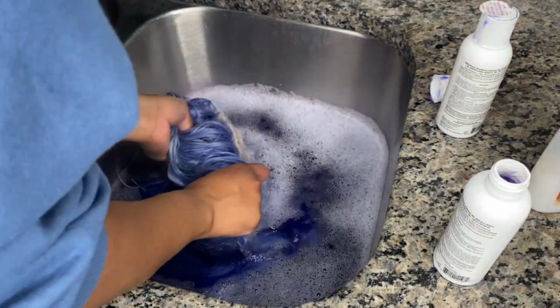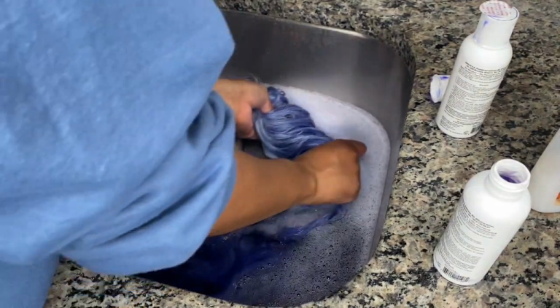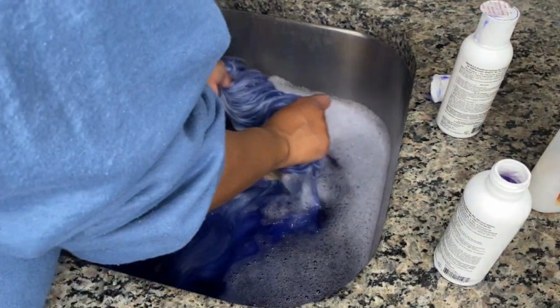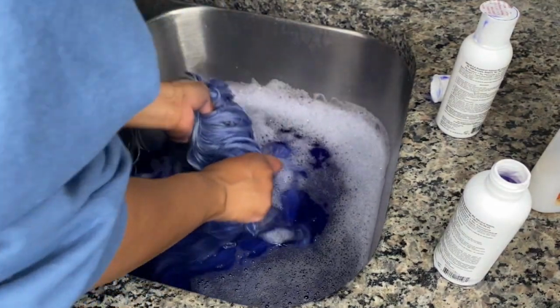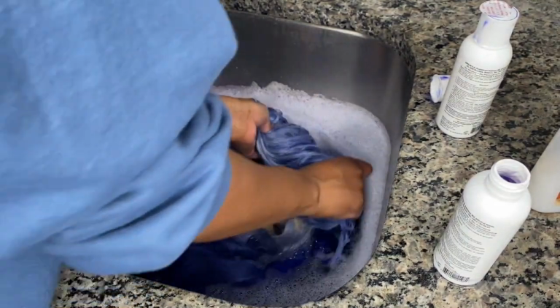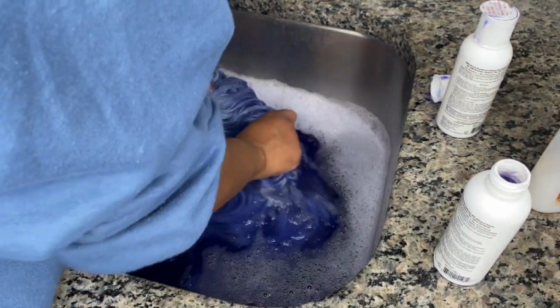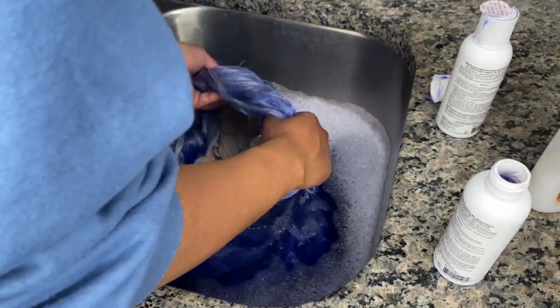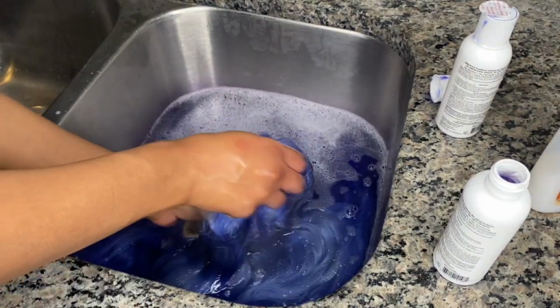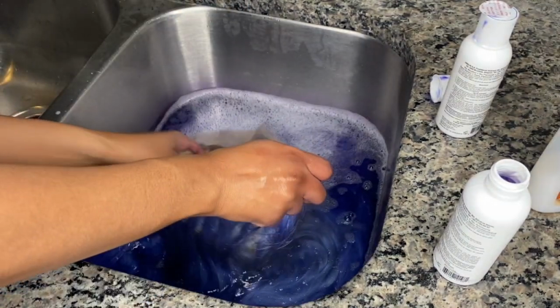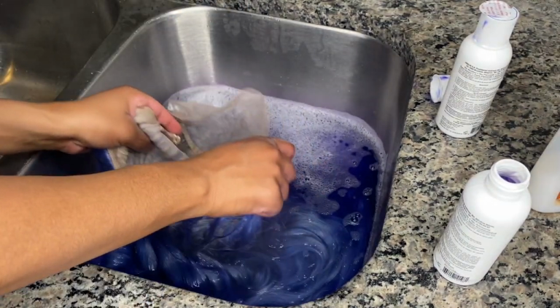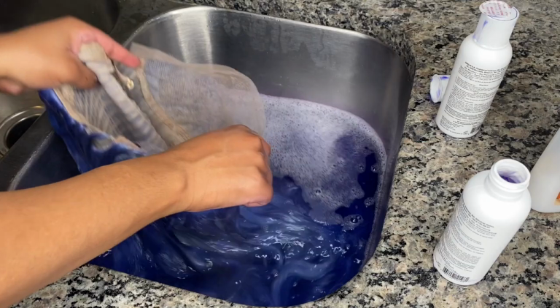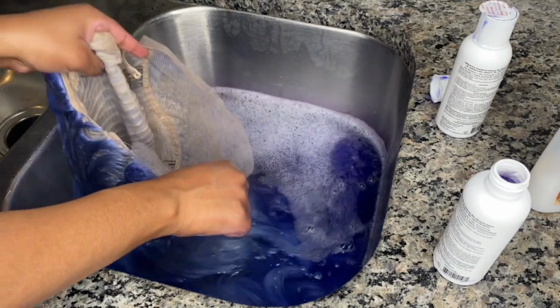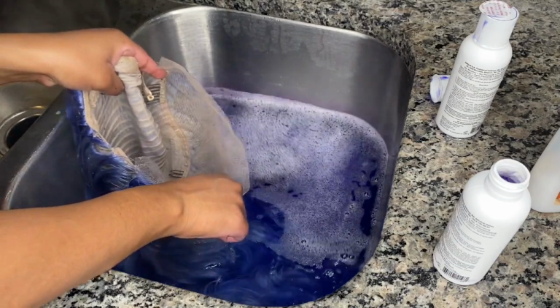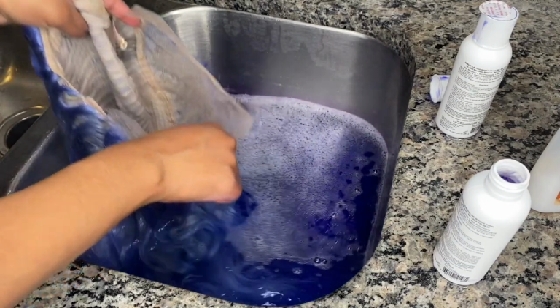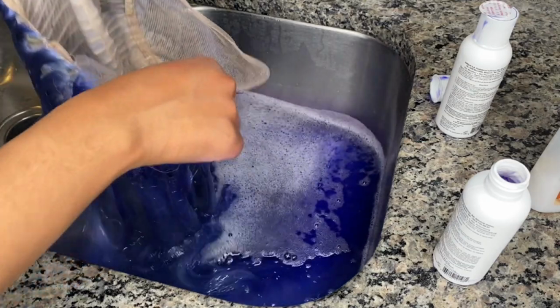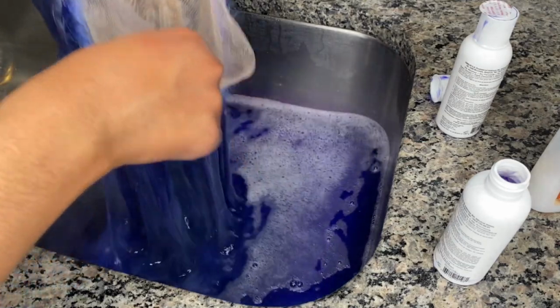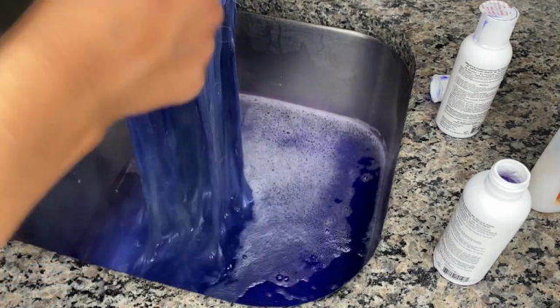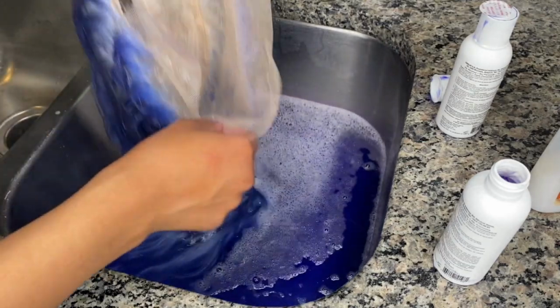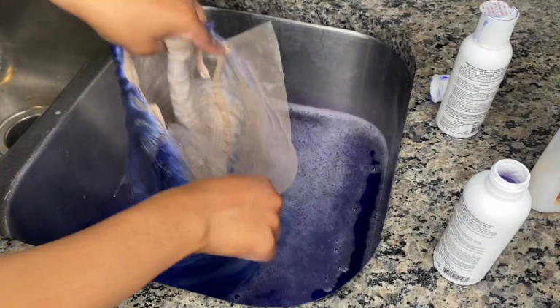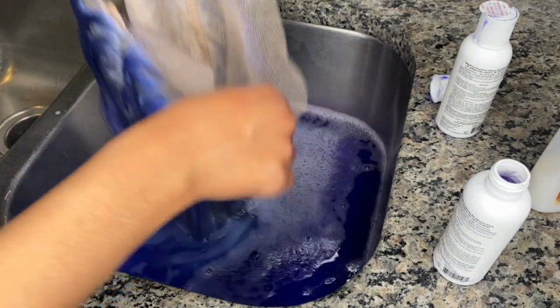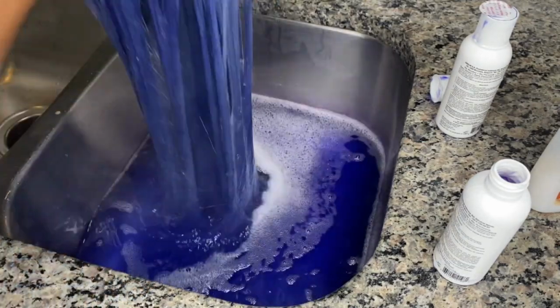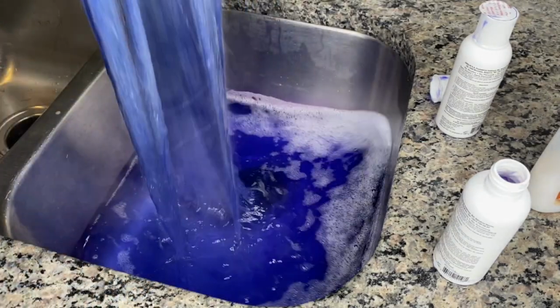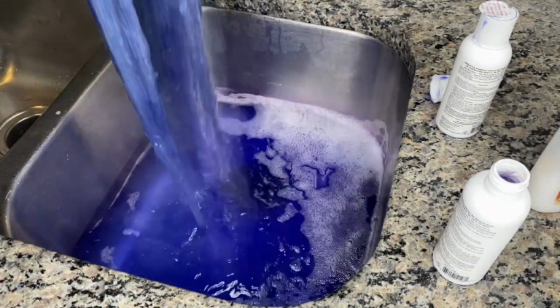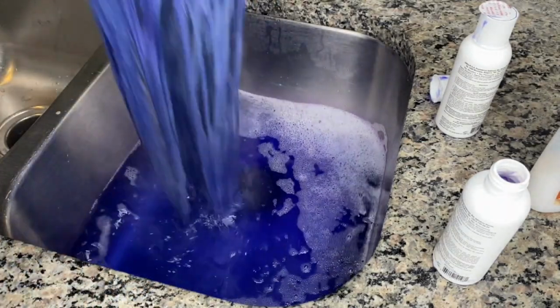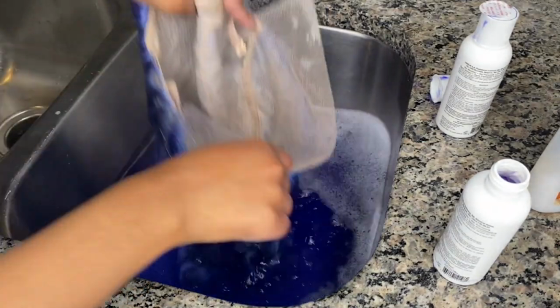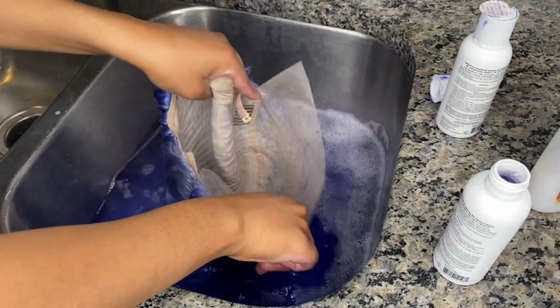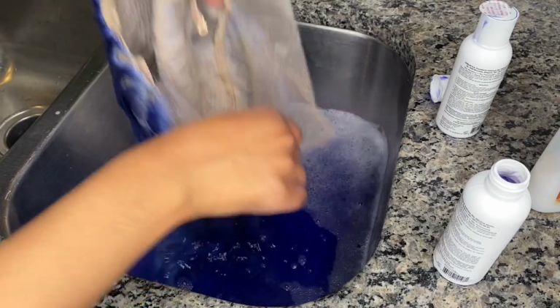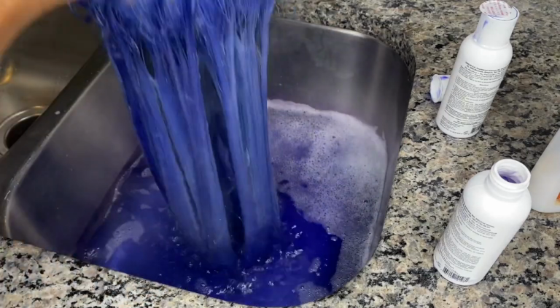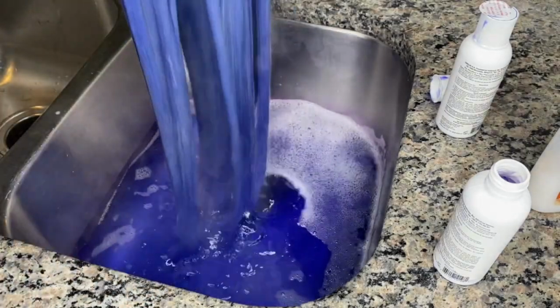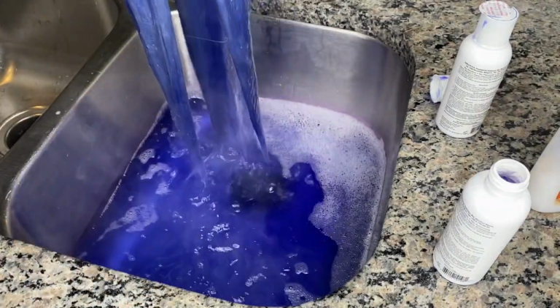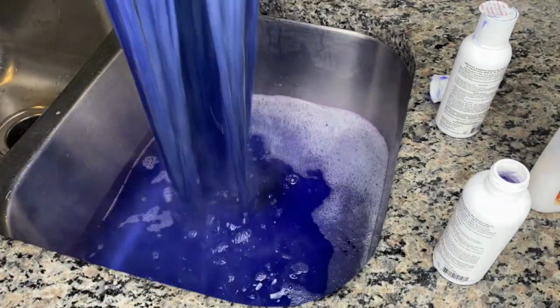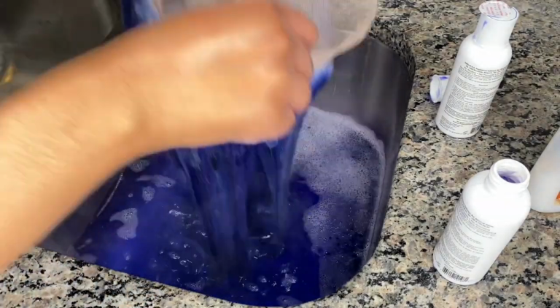But it all came out good honestly. Just make sure that you dip the wig twice if you want it dark — make sure you put a lot of dye in it, because it was kind of light, but I went back and dyed it again.